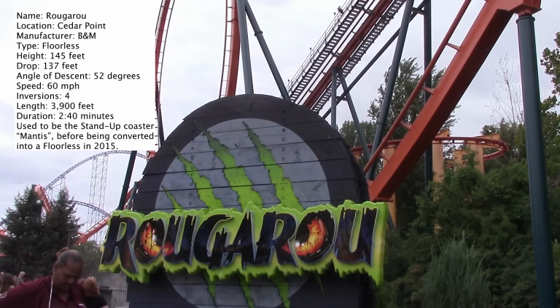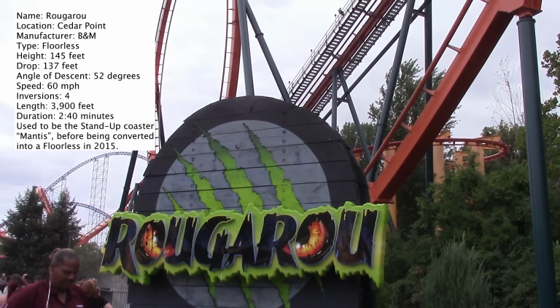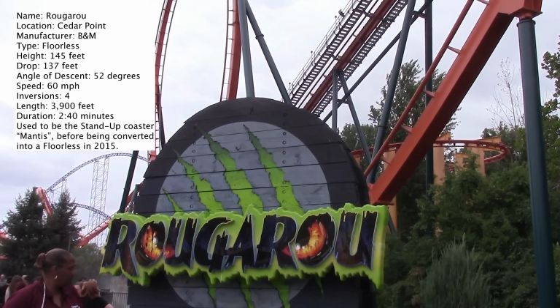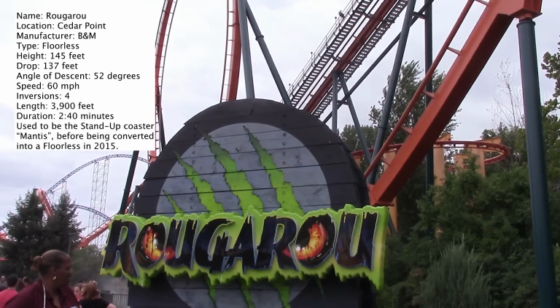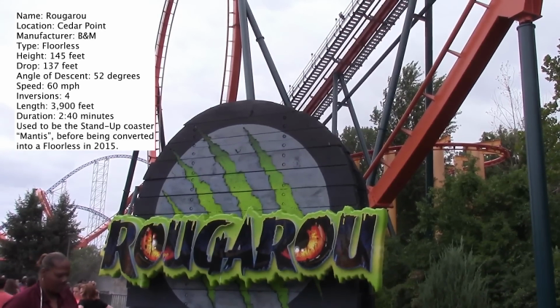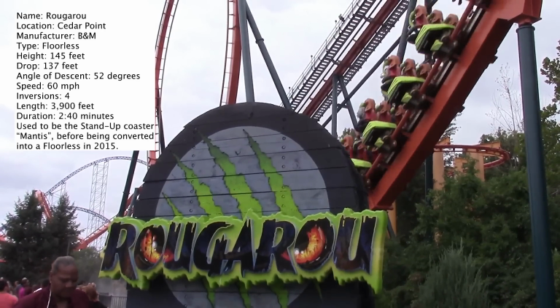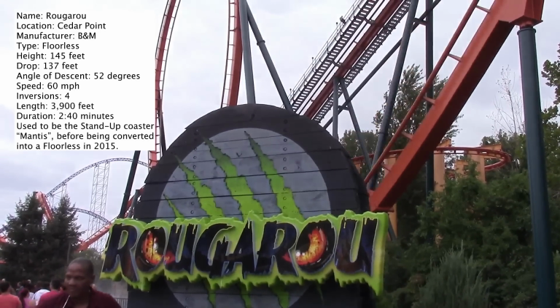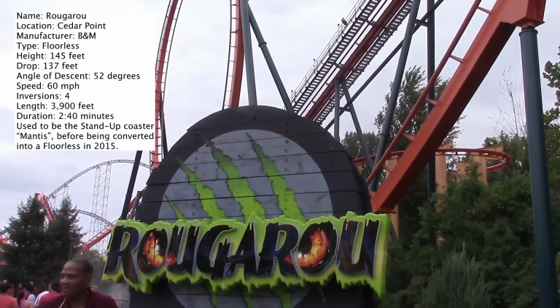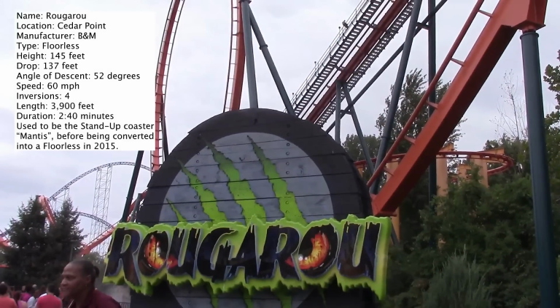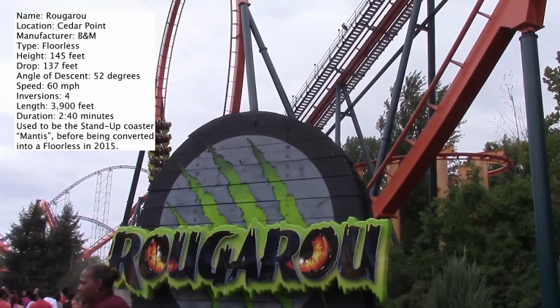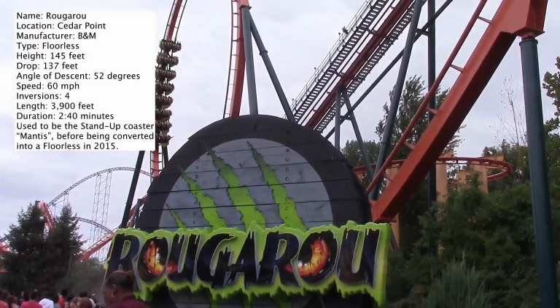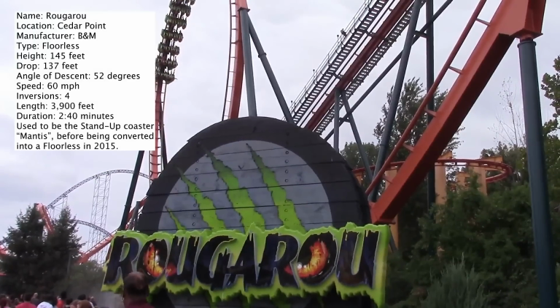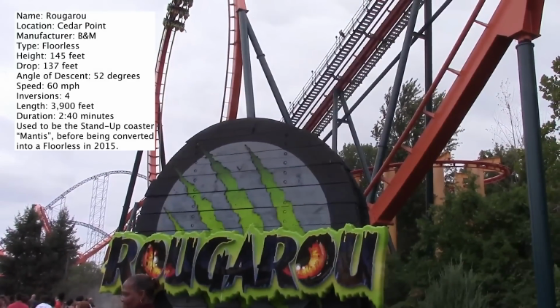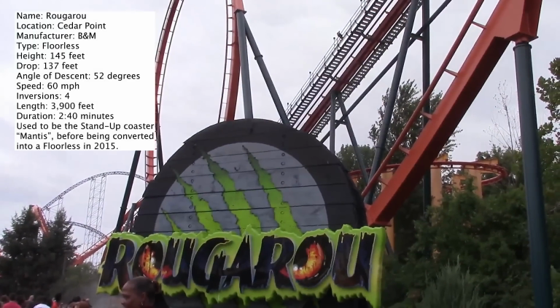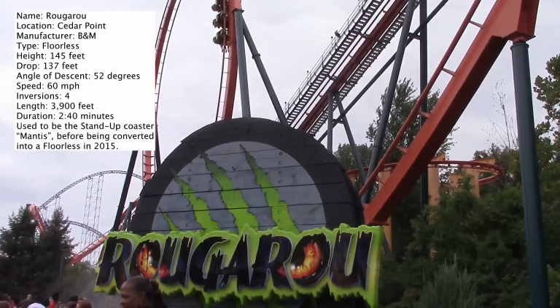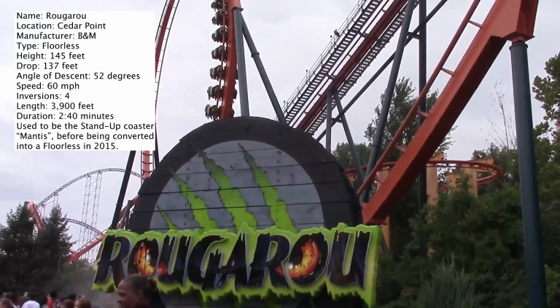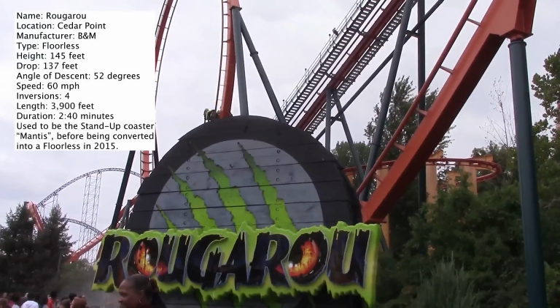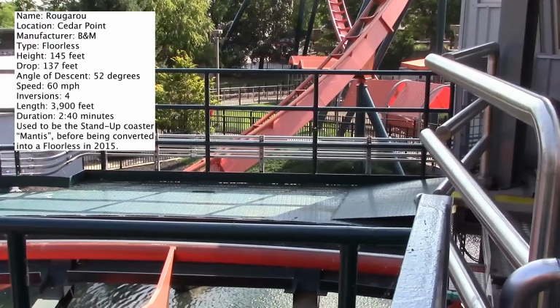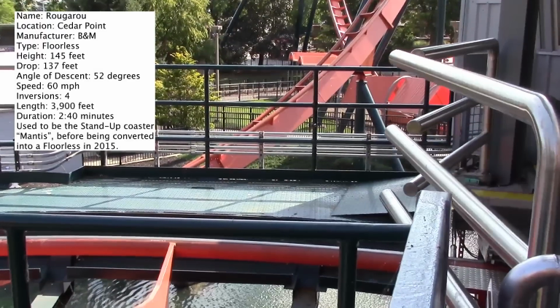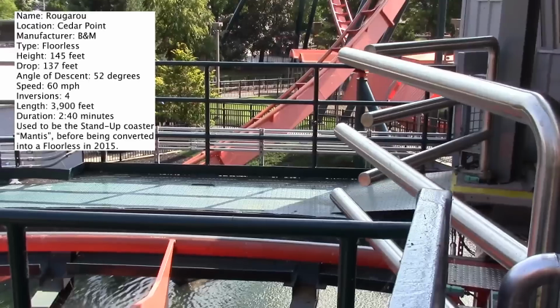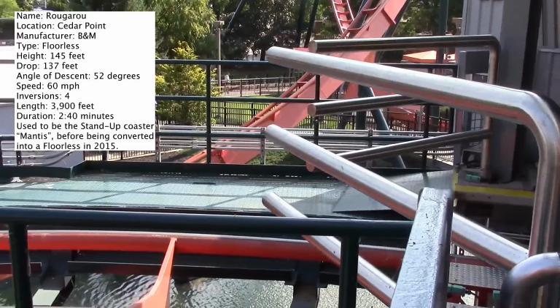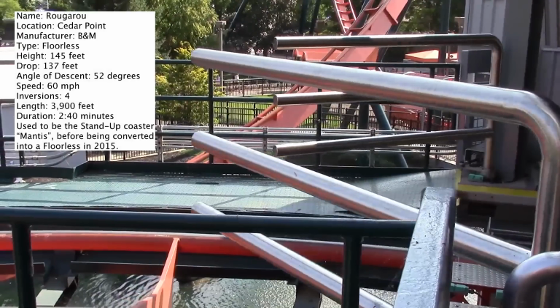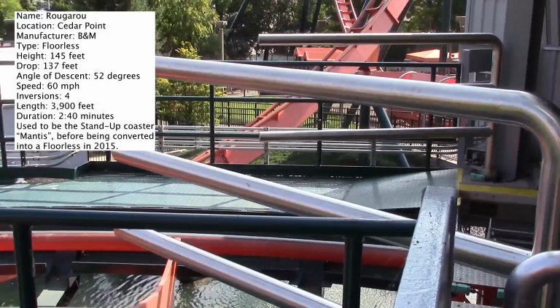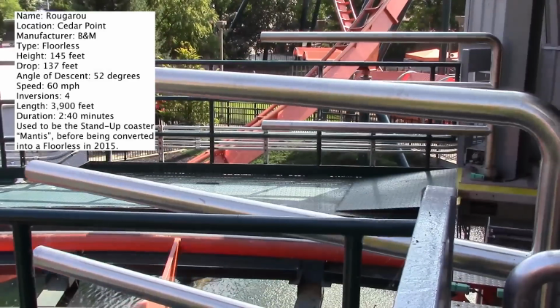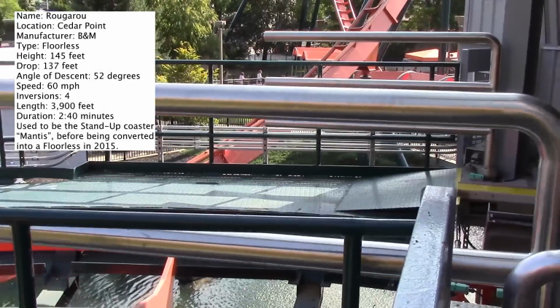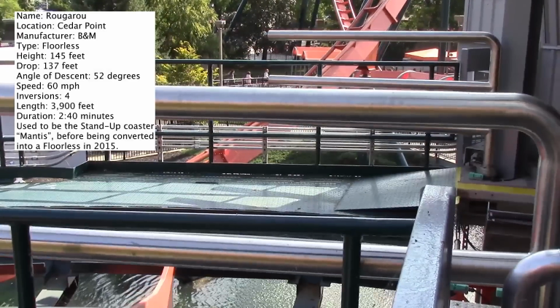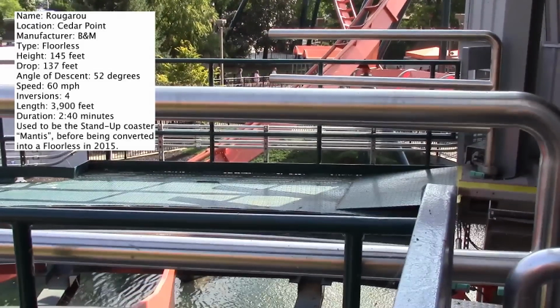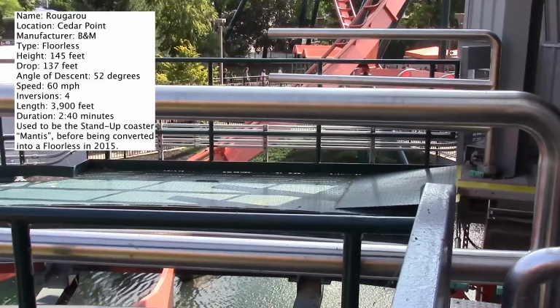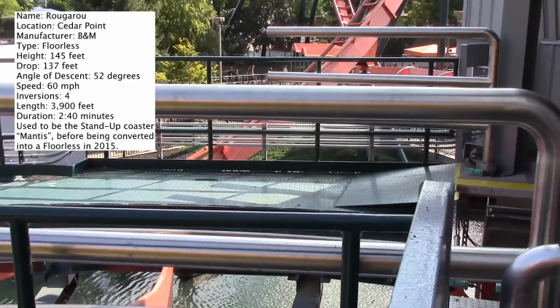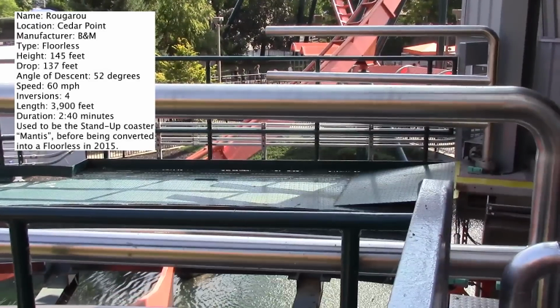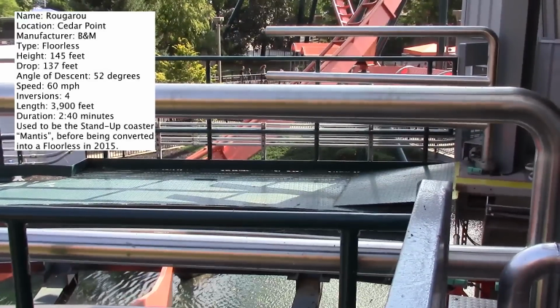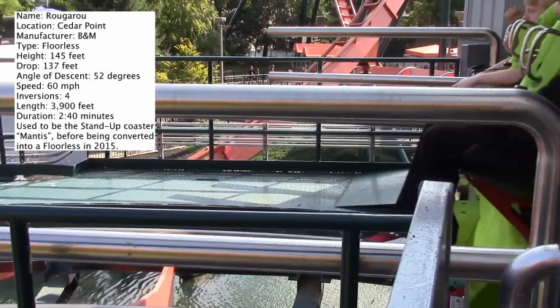Thank you for joining me for another coaster review. This time we have Rougarou at Cedar Point. This is the new floorless roller coaster that is a replacement for their stand-up coaster Mantis. So they basically repainted it, gave it a new name, and stuck some floorless trains on it.